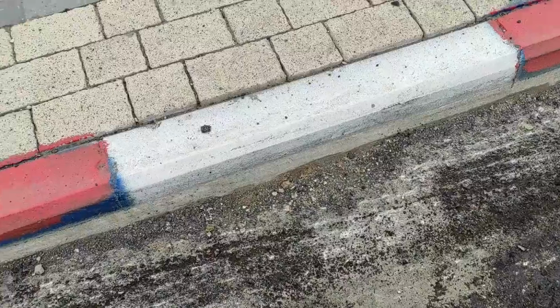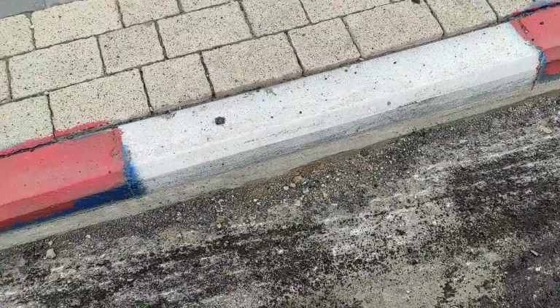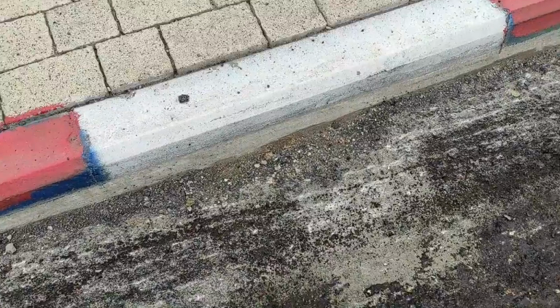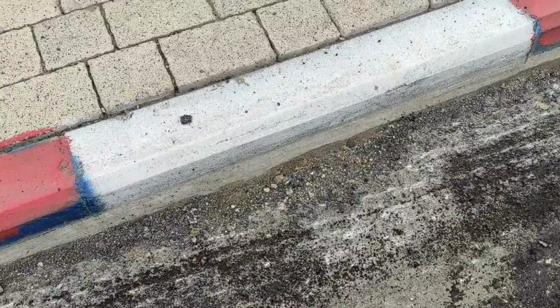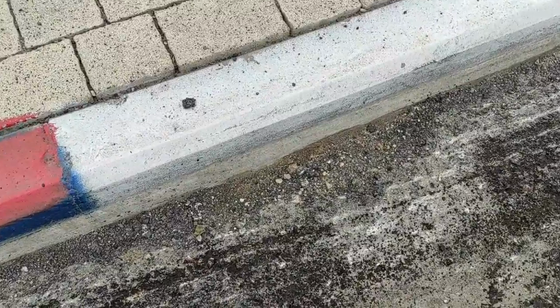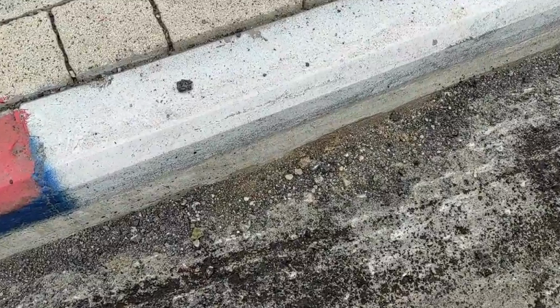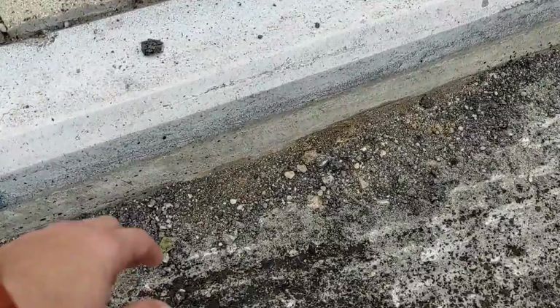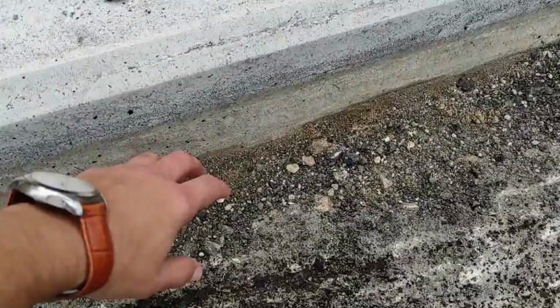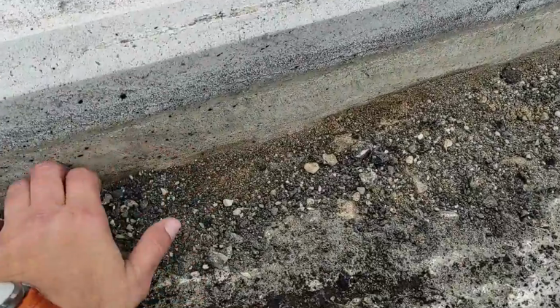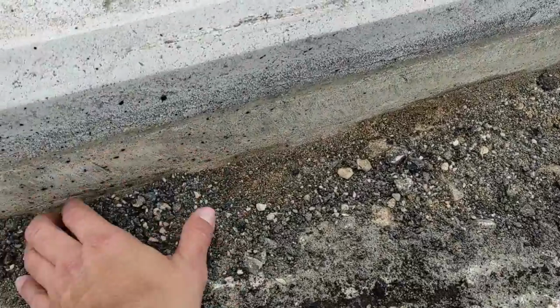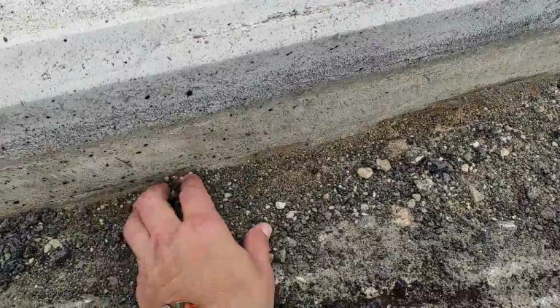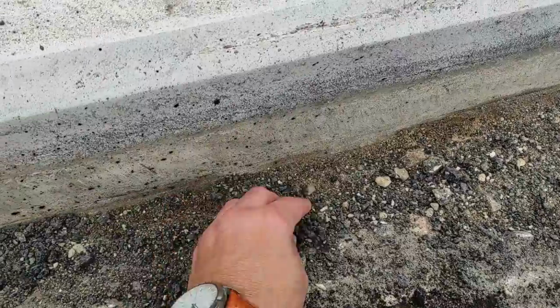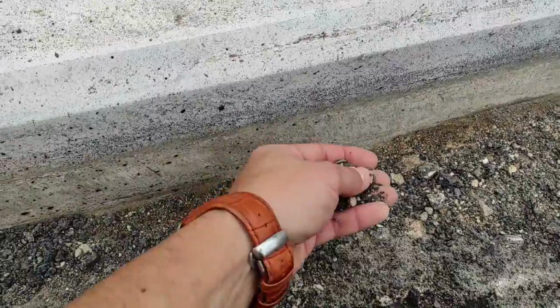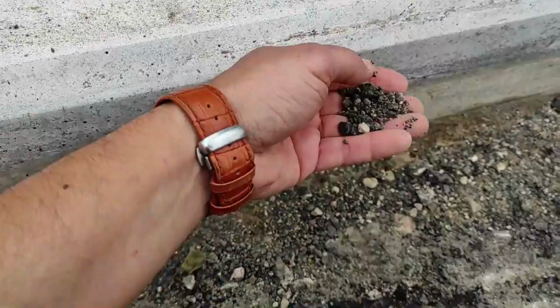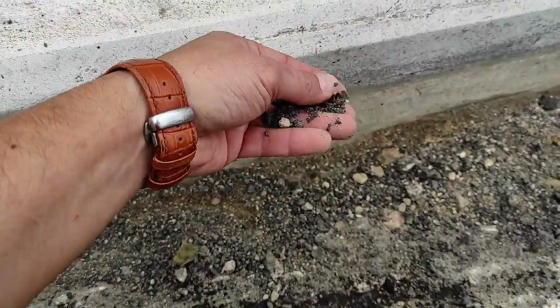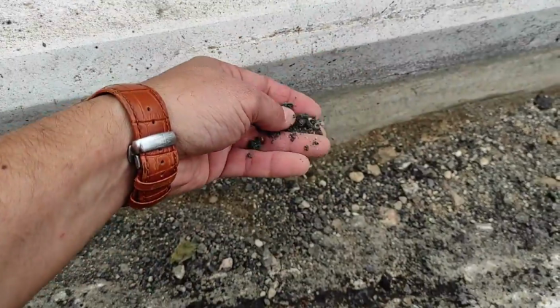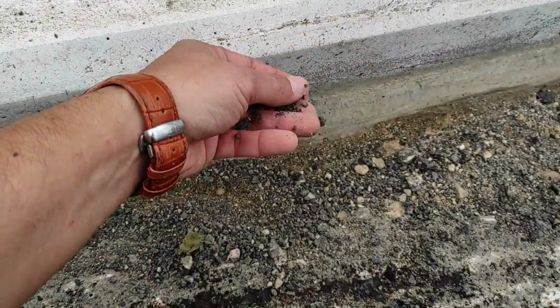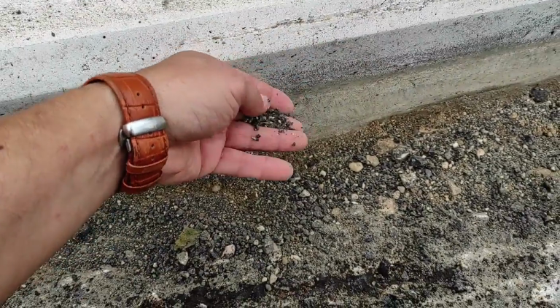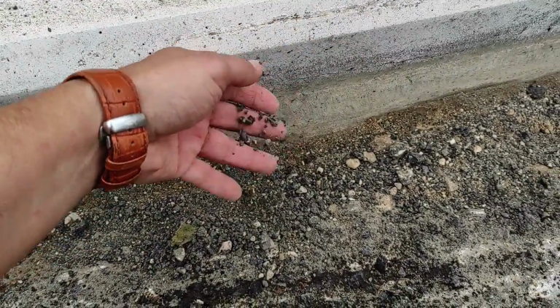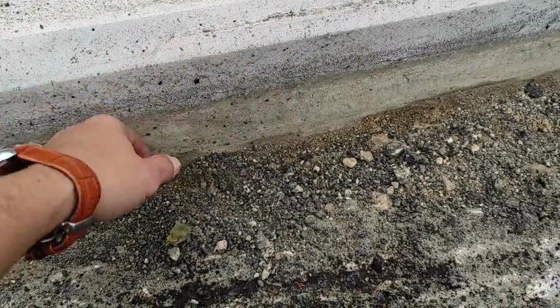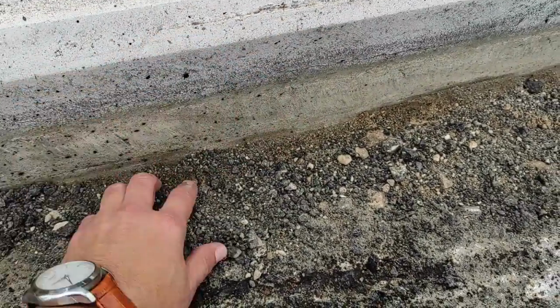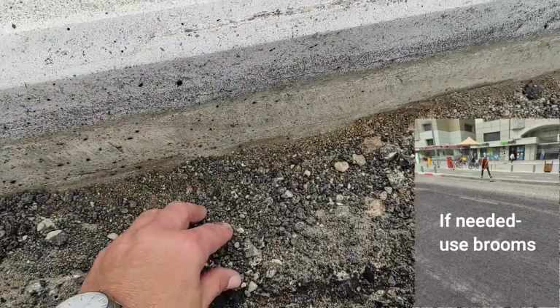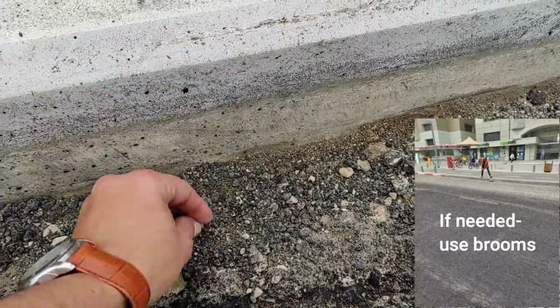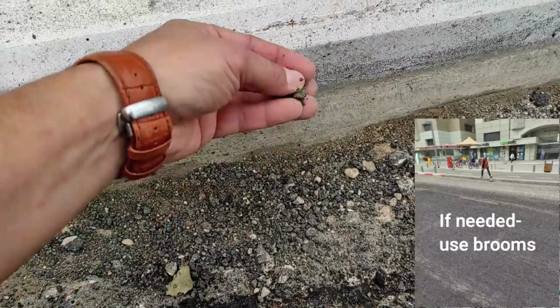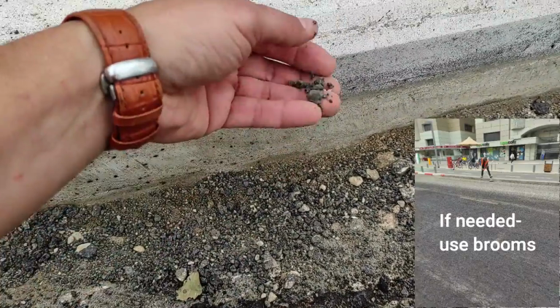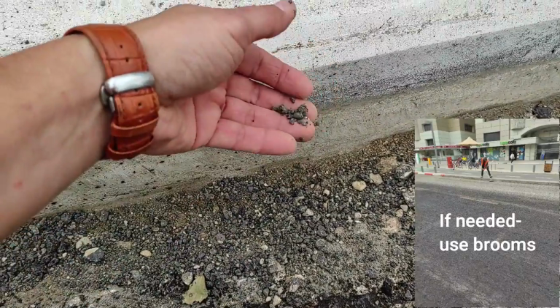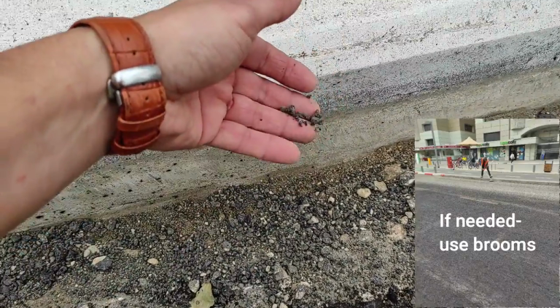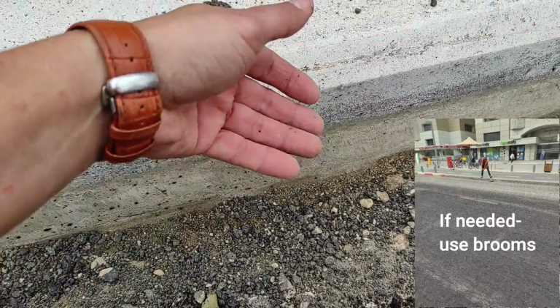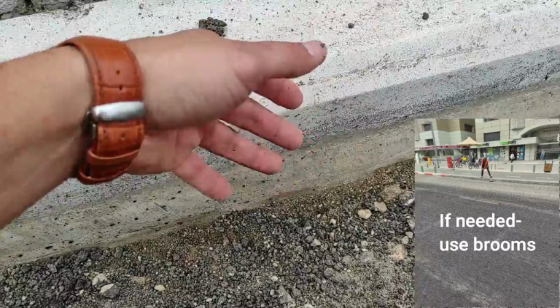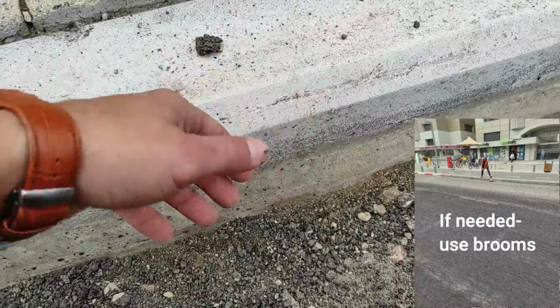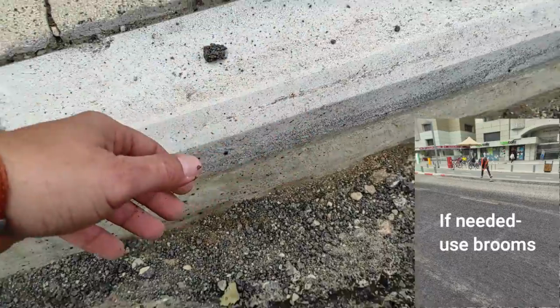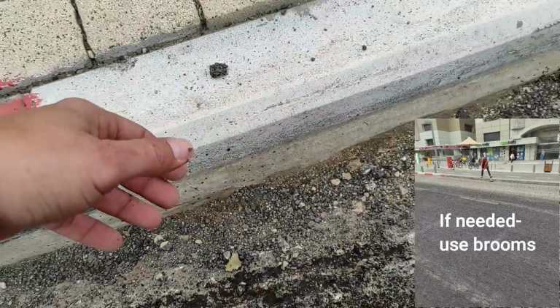It is of high importance to clean thoroughly the paved area, and especially the areas where dirt and scraped material might accumulate, like the kerbstone.